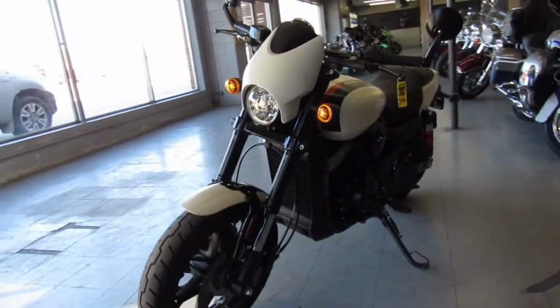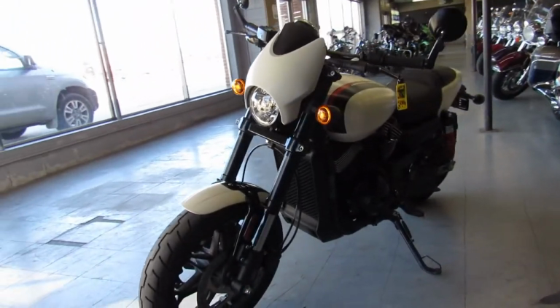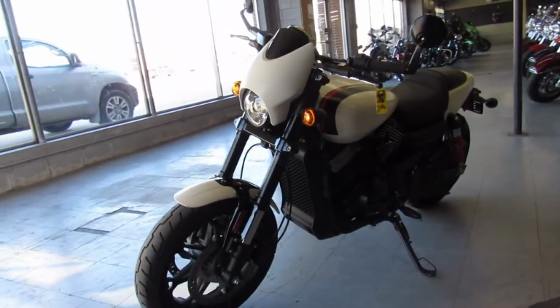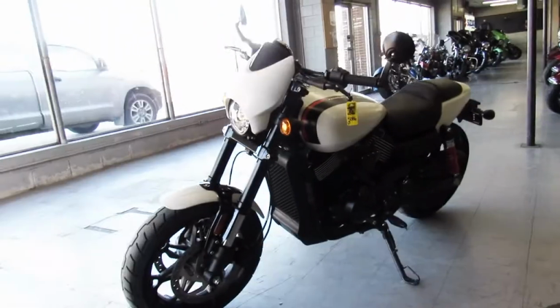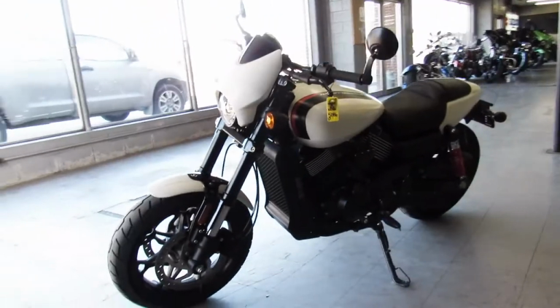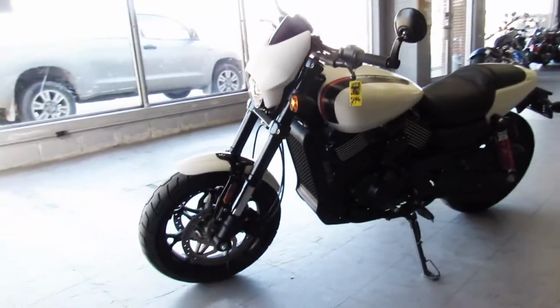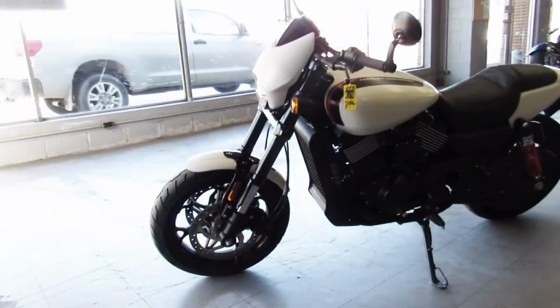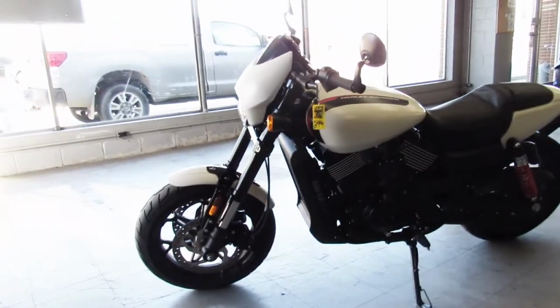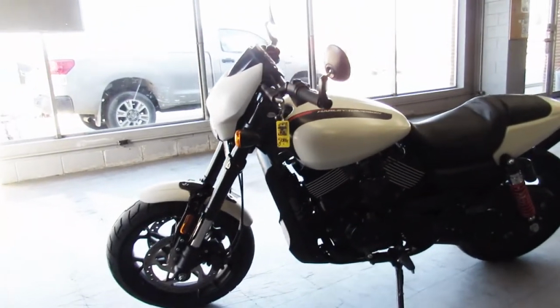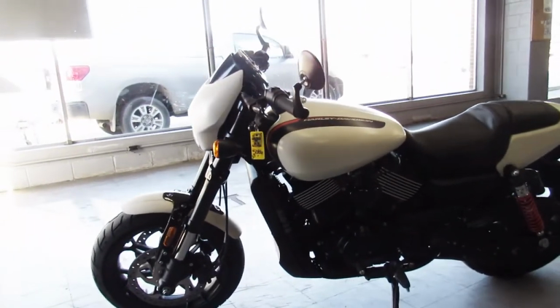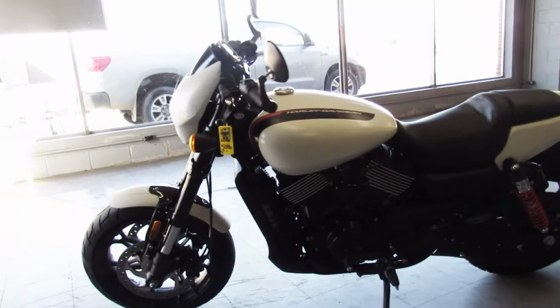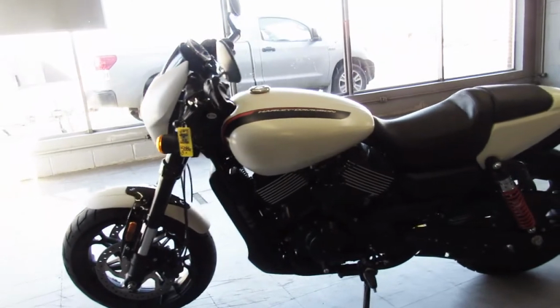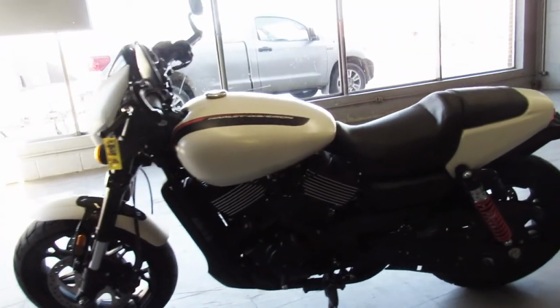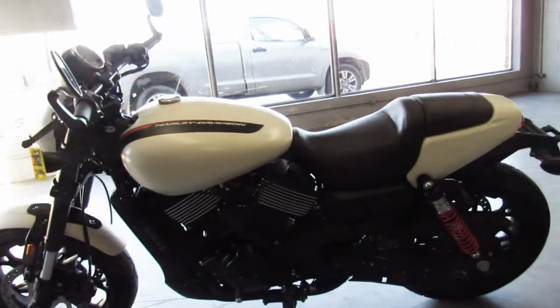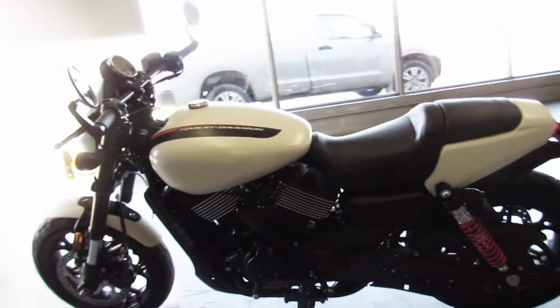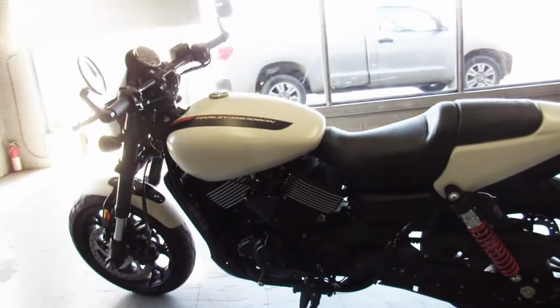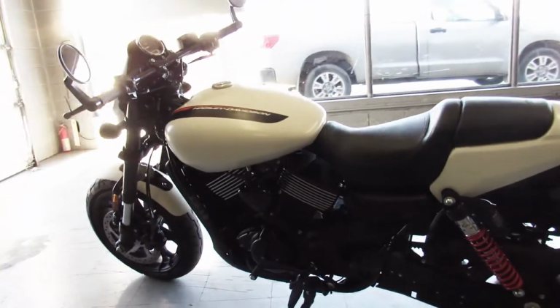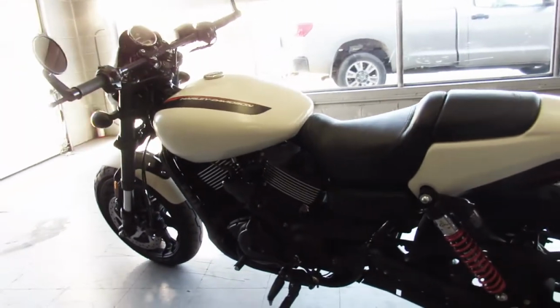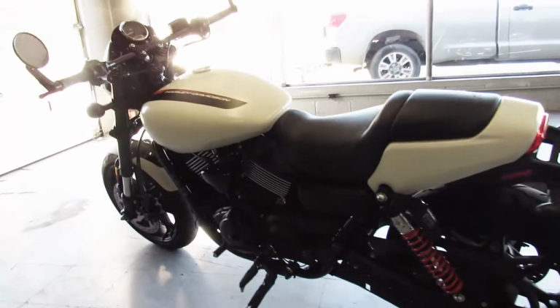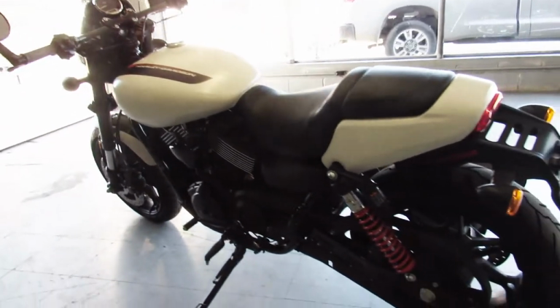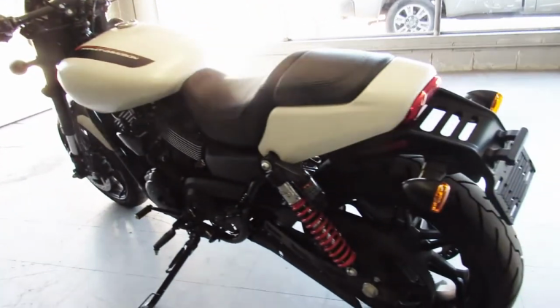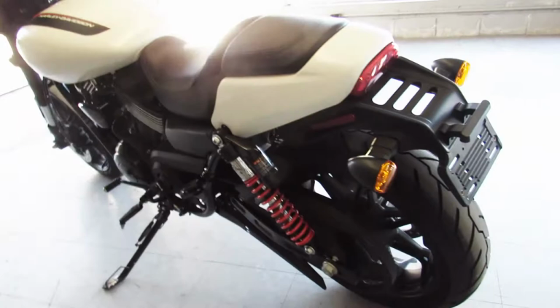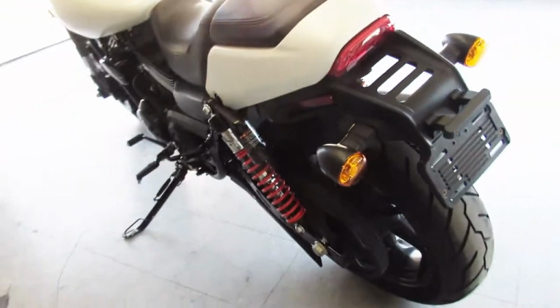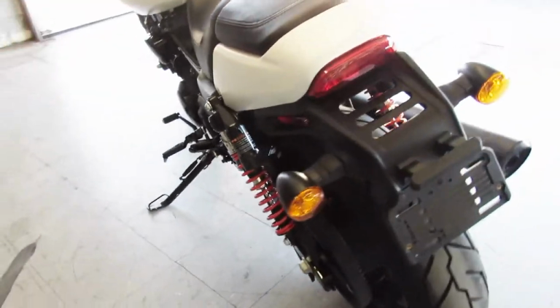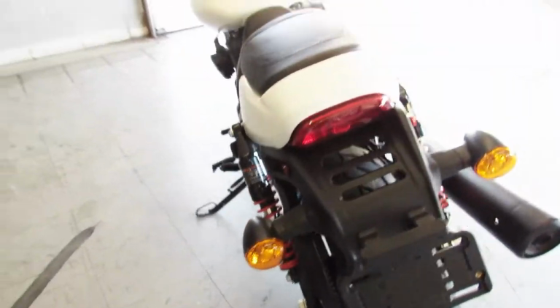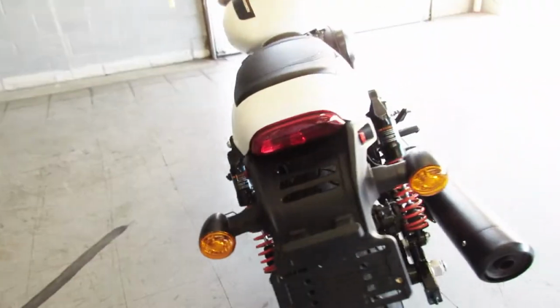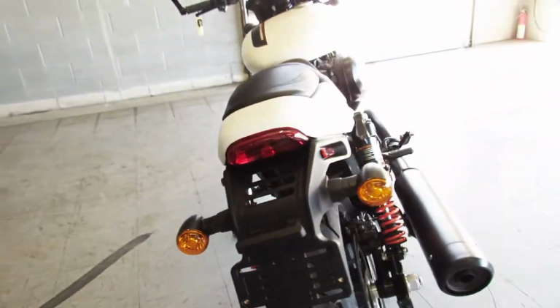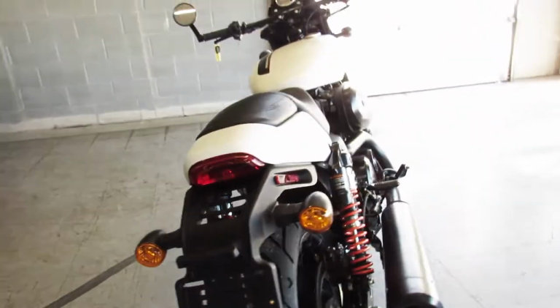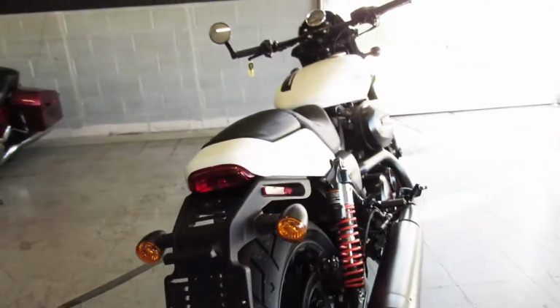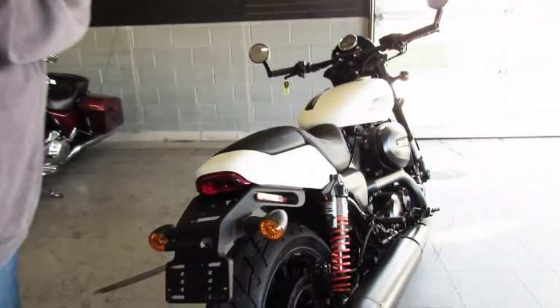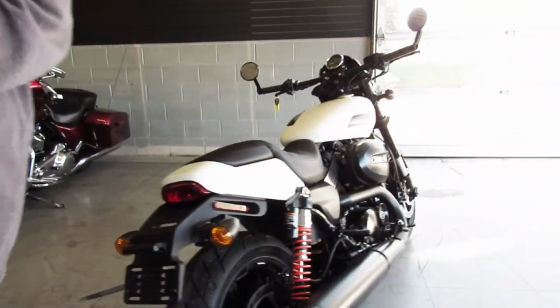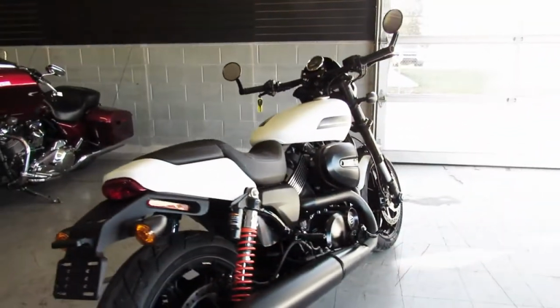It's a rebuilt title but it's a sharp bike, super clean, no dings, no dents, no scratches. Runs strong, needs nothing. Just serviced at the dealership here, all the fluid has been changed and it includes a one year warranty. You can save big on this 2019 street rod.